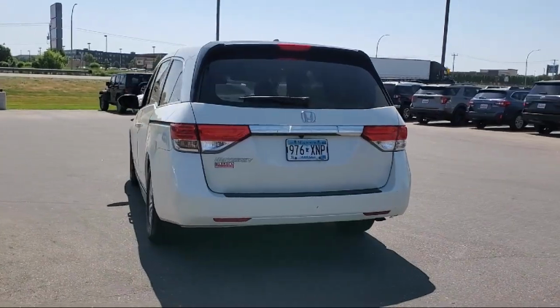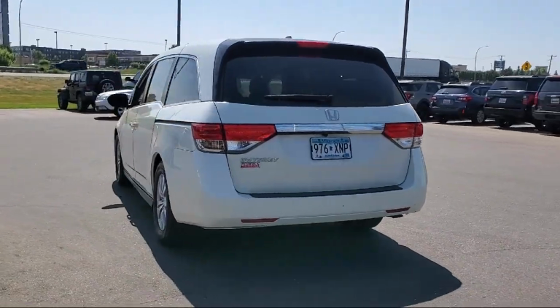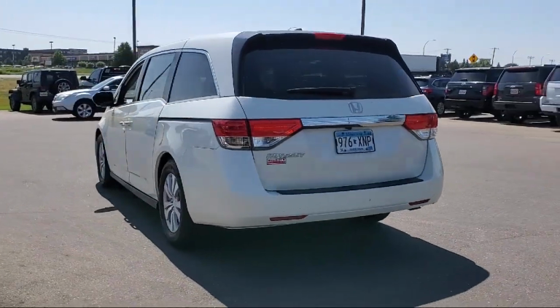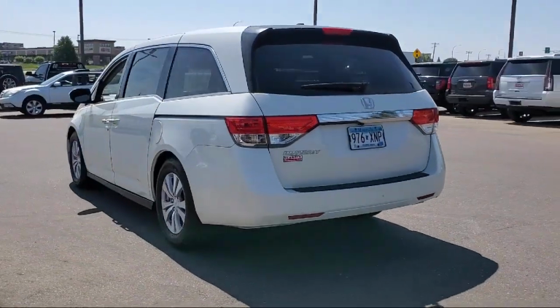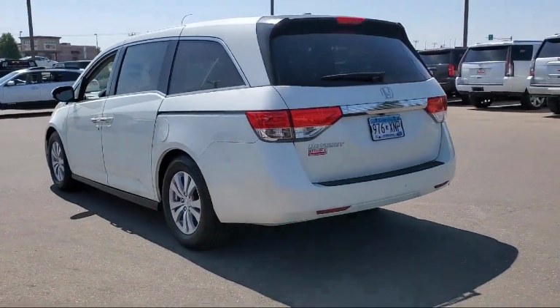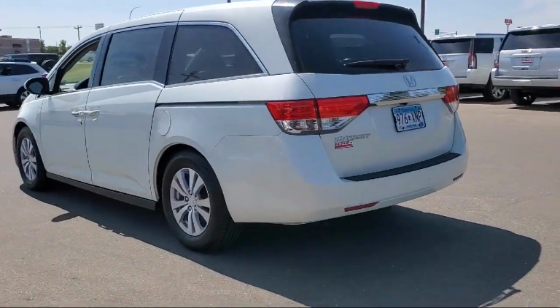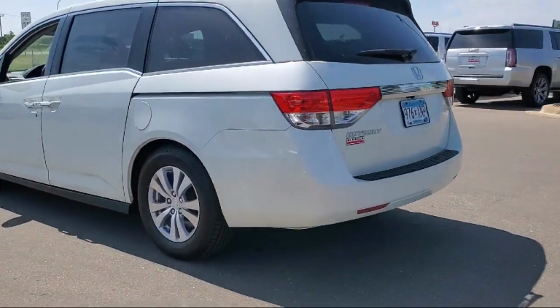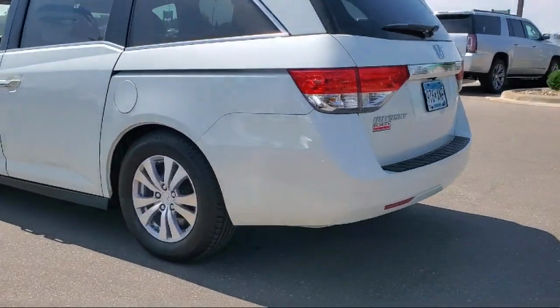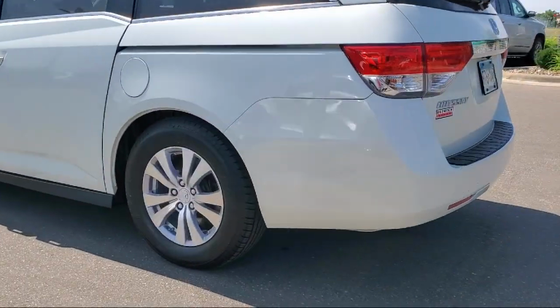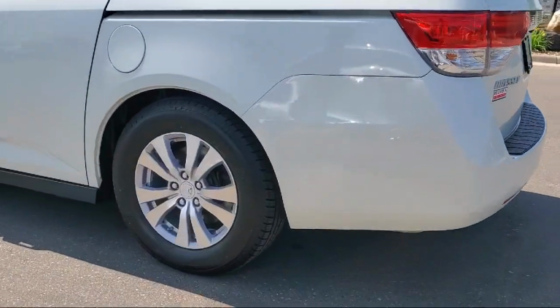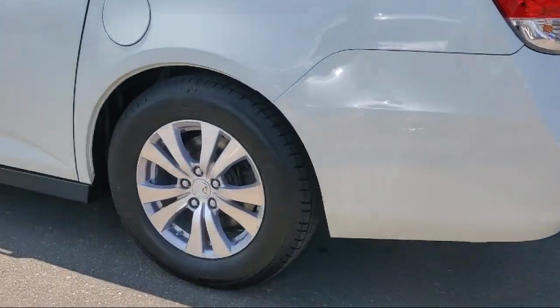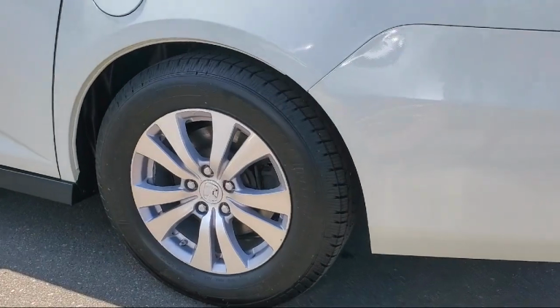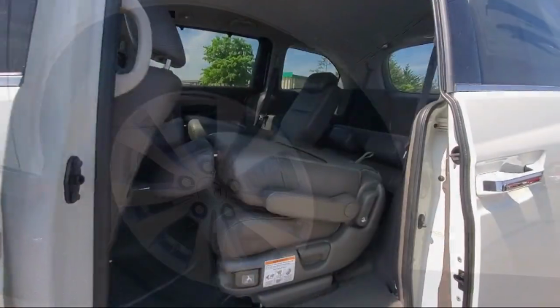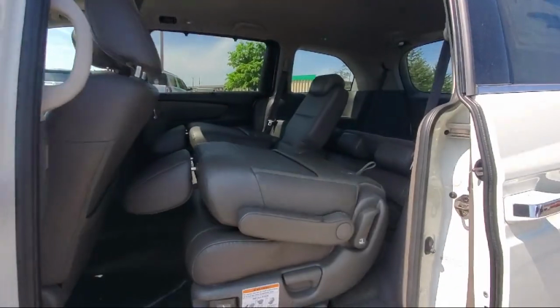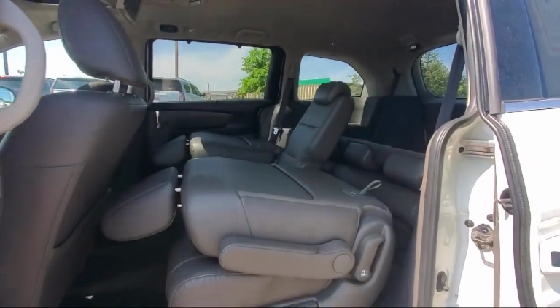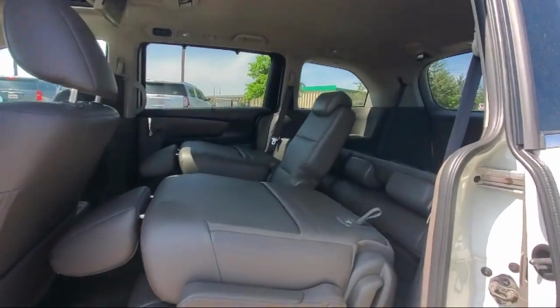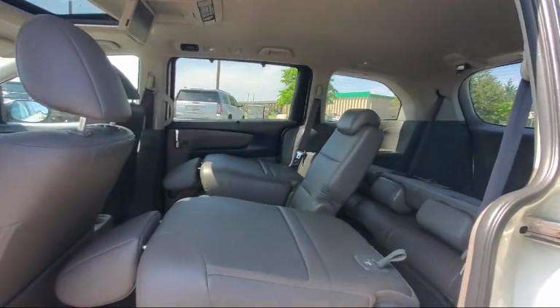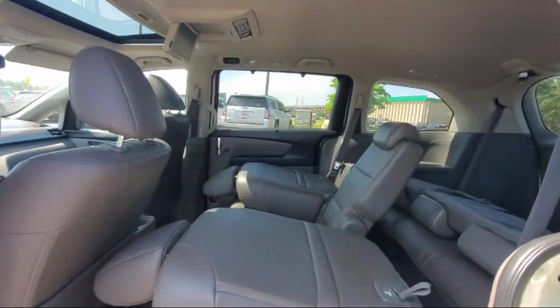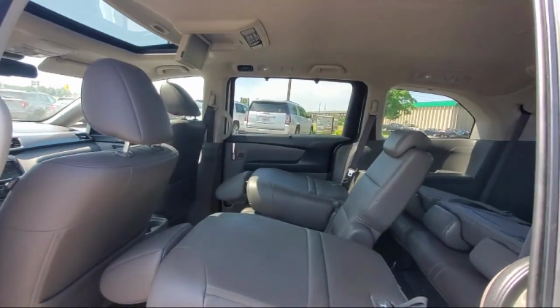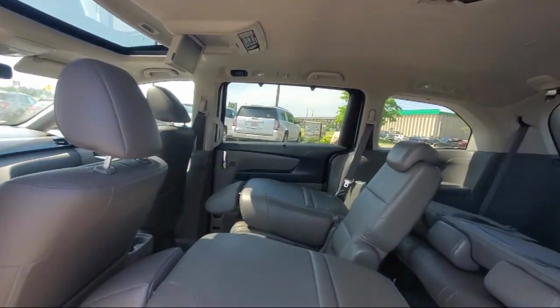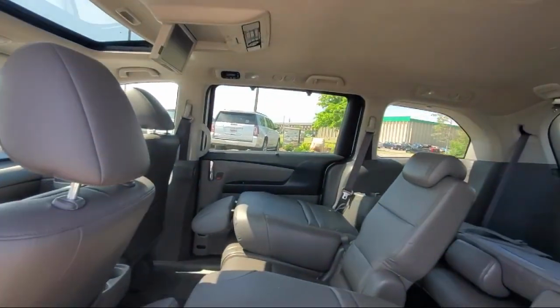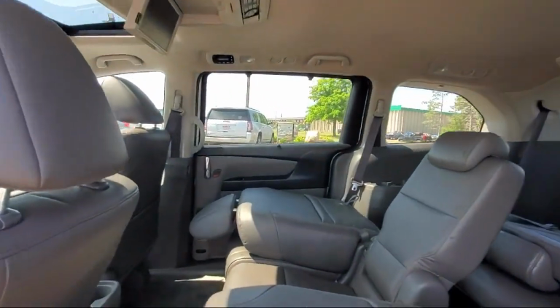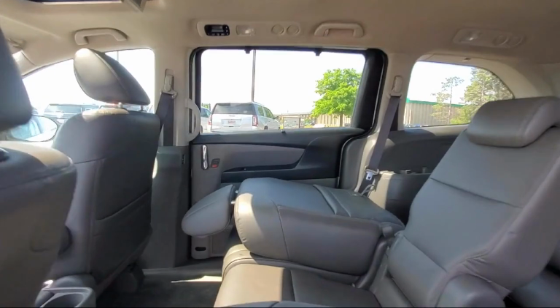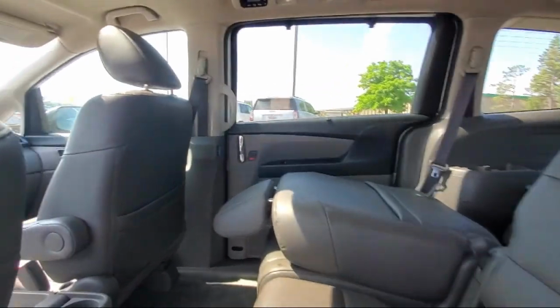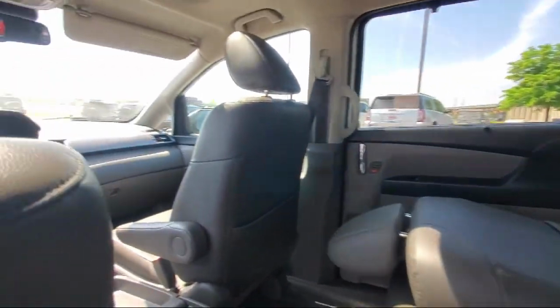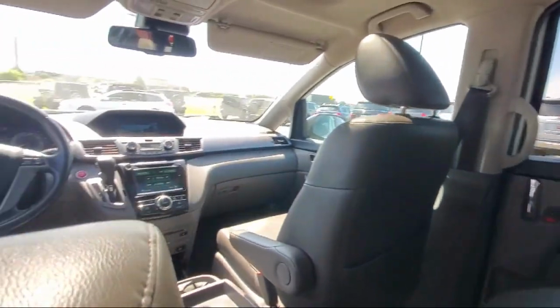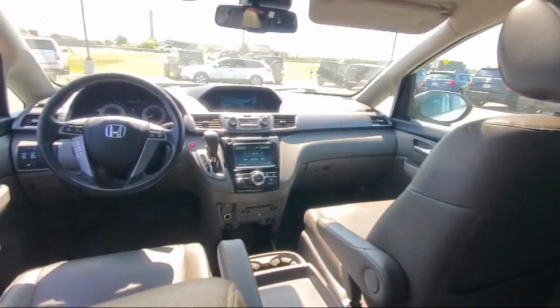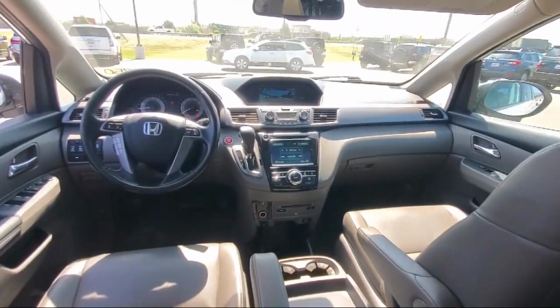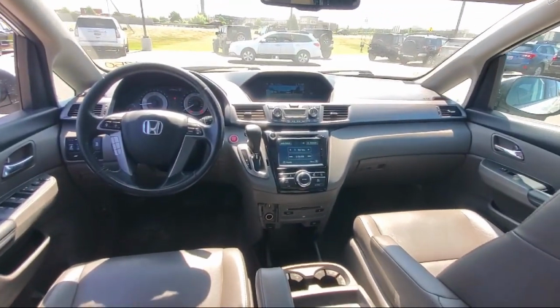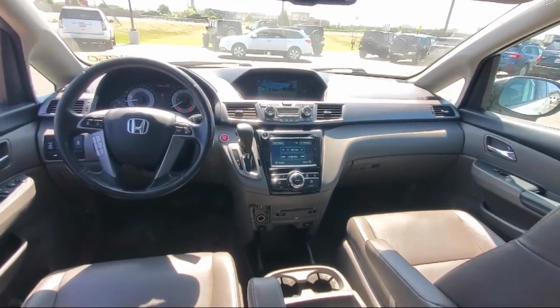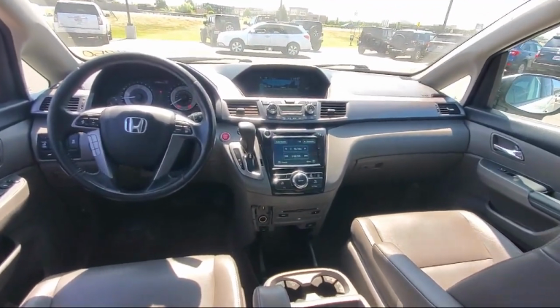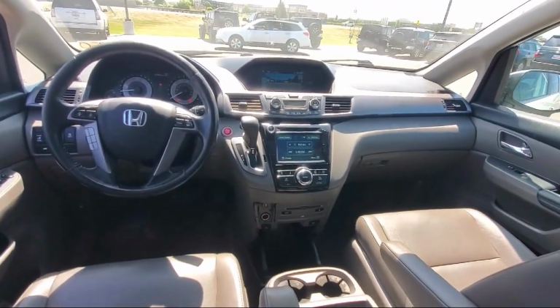Since 1975, Bedrock Motors has been providing top-notch customer service and high-quality vehicles to our friends and neighbors here in the Twin Cities Northern Suburbs. We specialize in lifted trucks and Jeeps, and we ship inventory from all over the country.